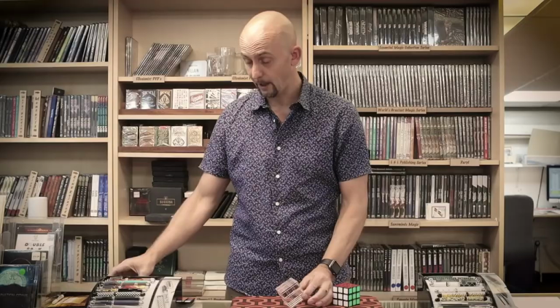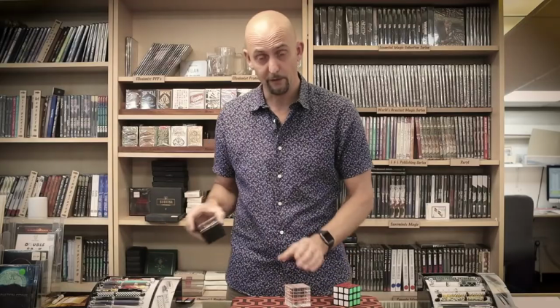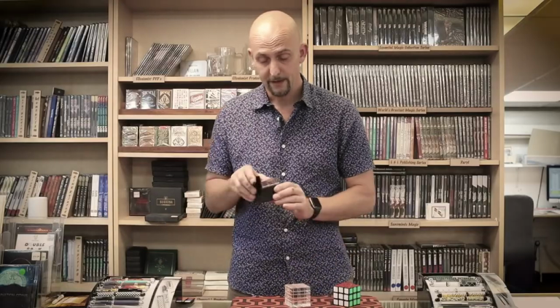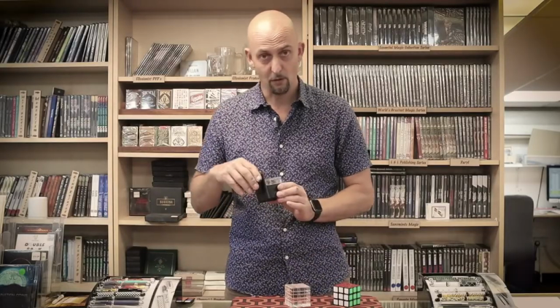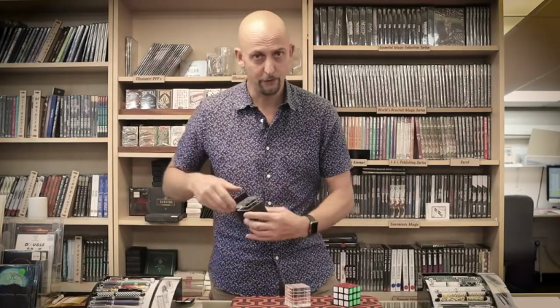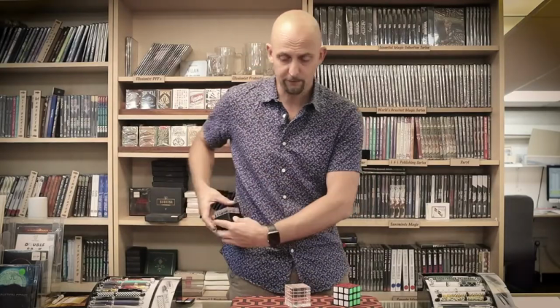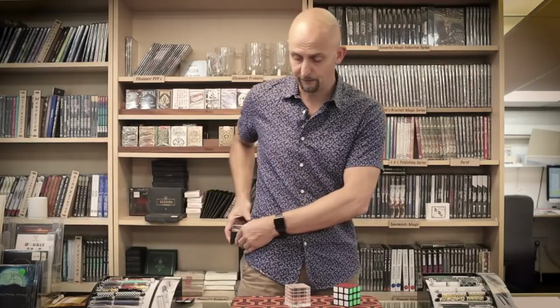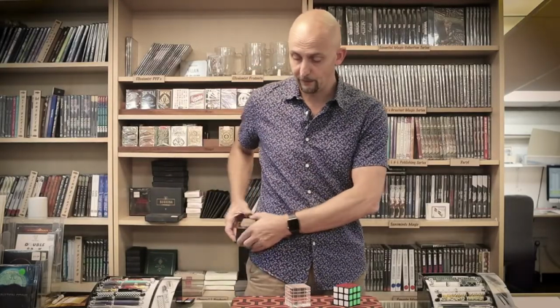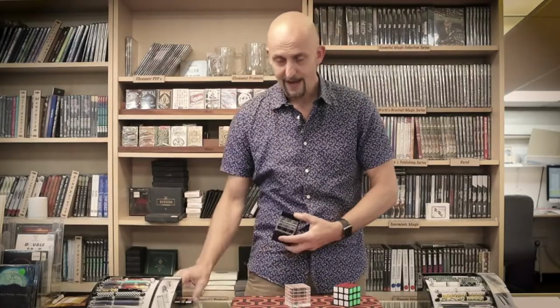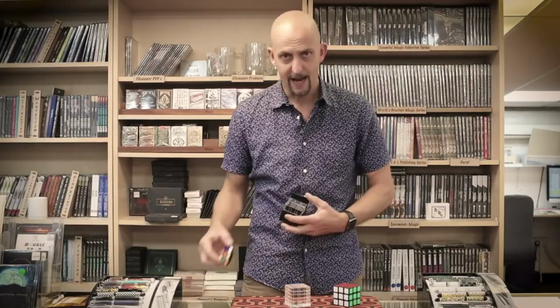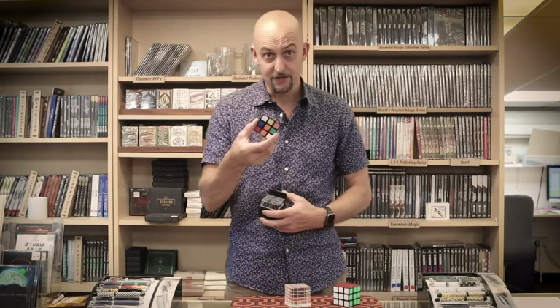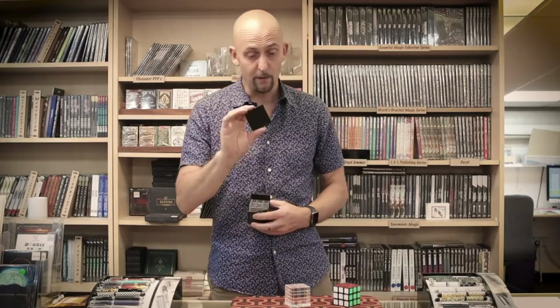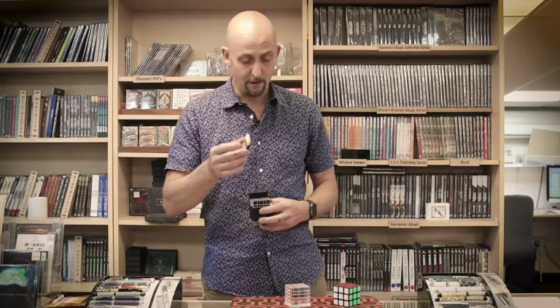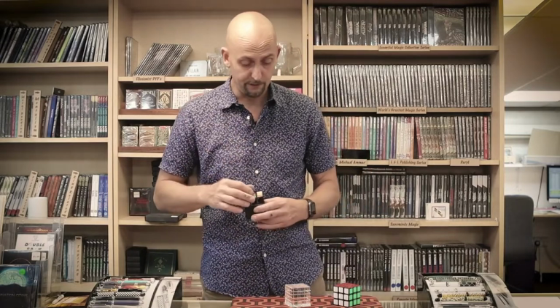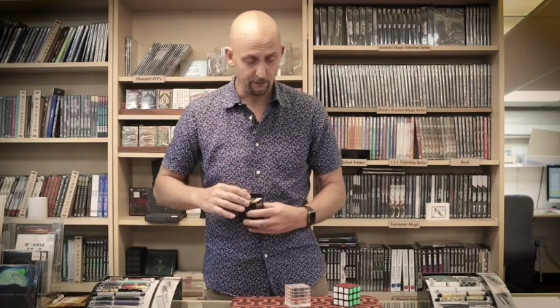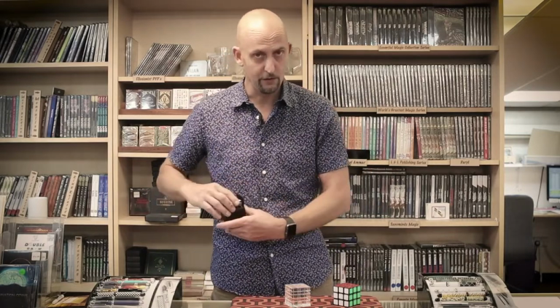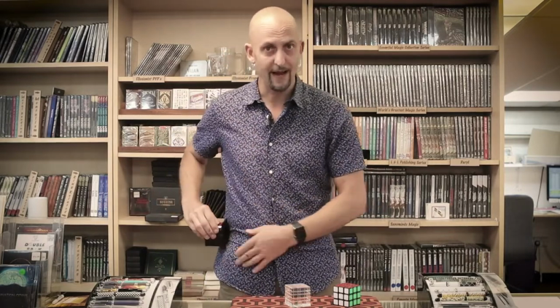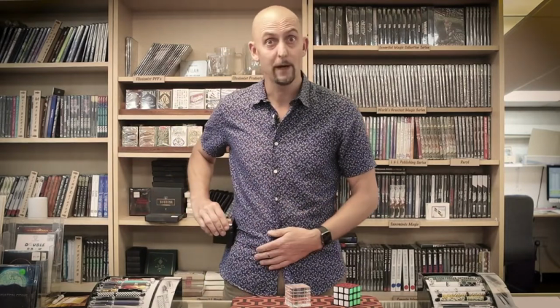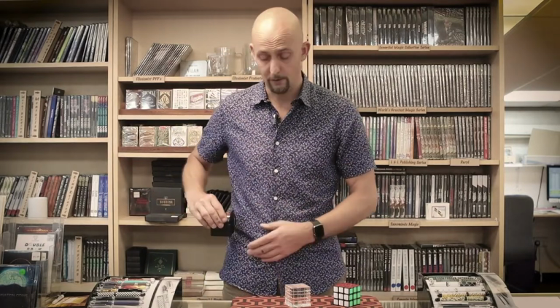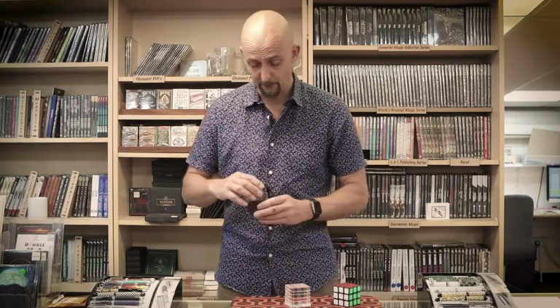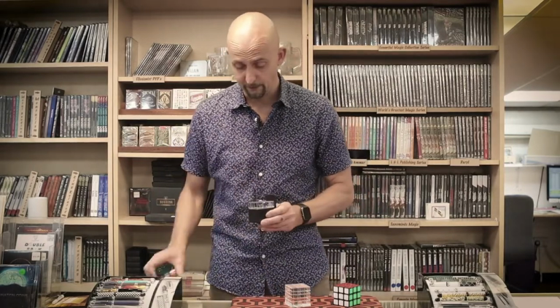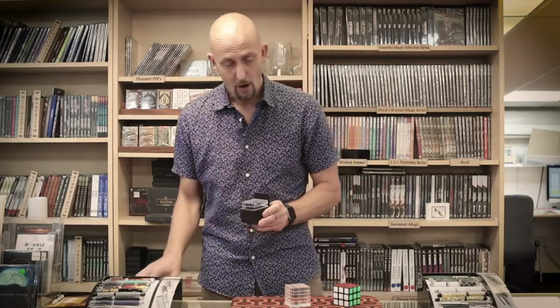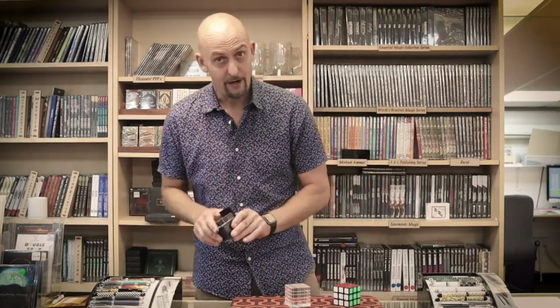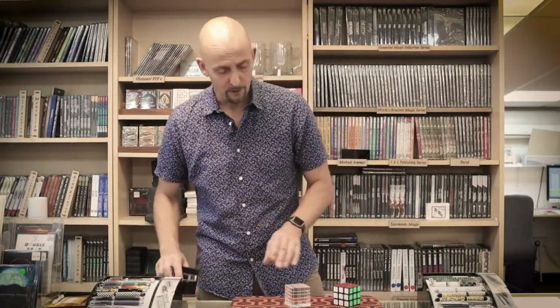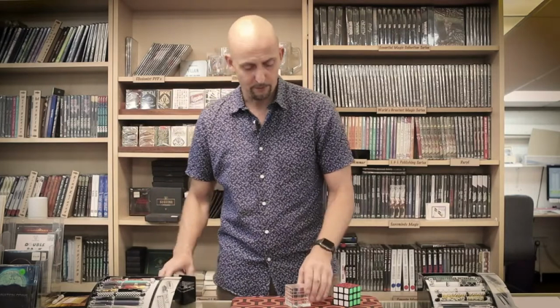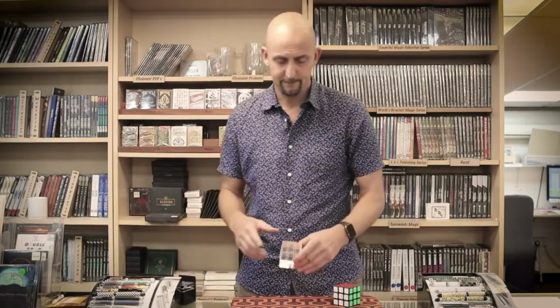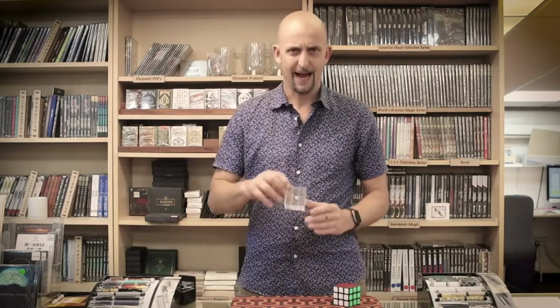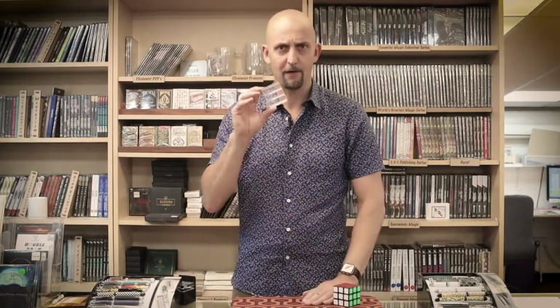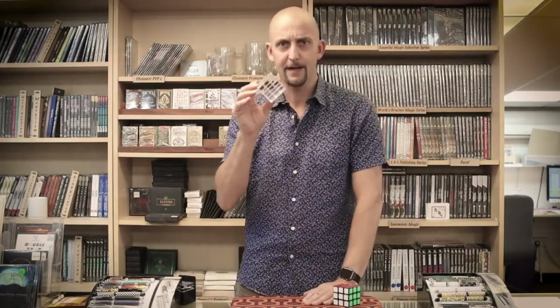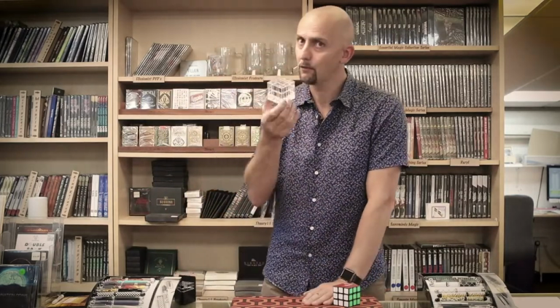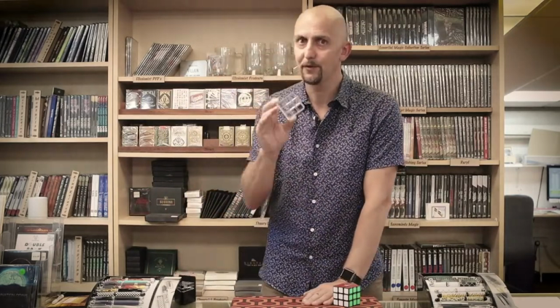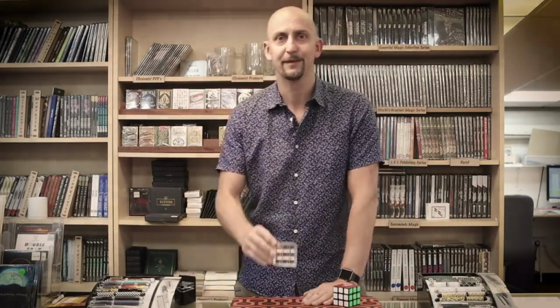It comes with a Jerry O'Connell cube holder so it fits on there nicely, and a shell with a variety of stickers that you can use in any way you can. So that is Clear Cube by PropDog — have a great ending to your Rubik's Cube routine.